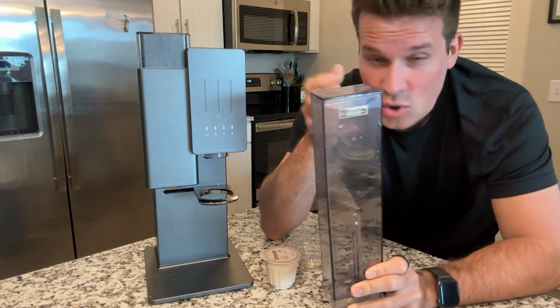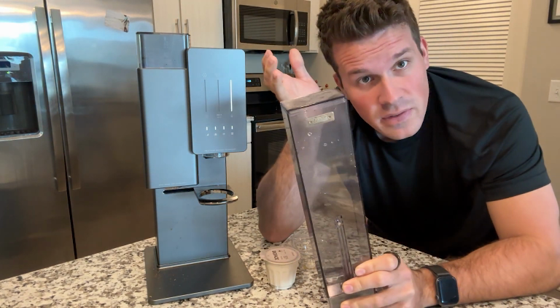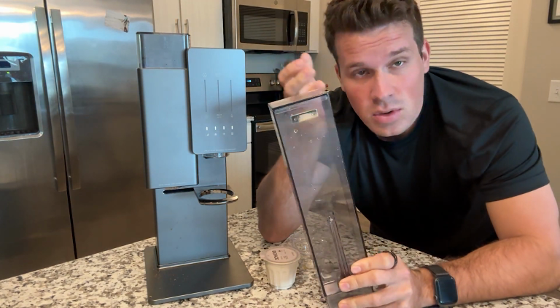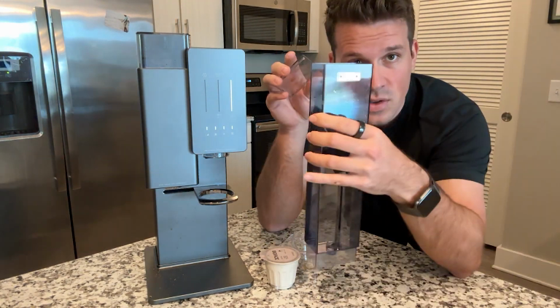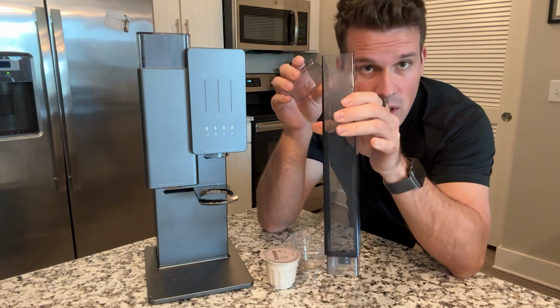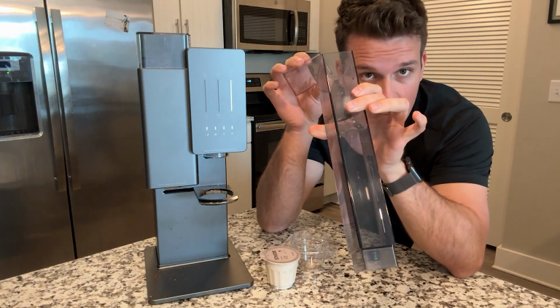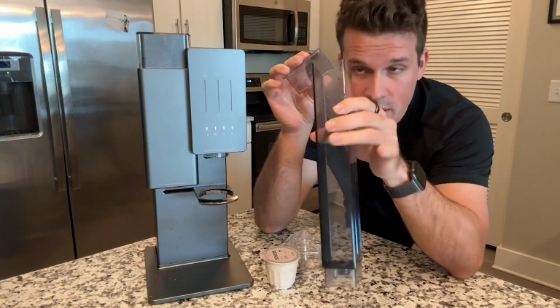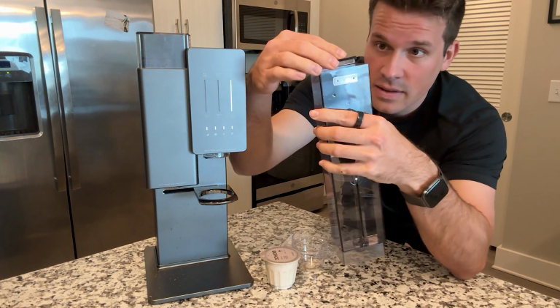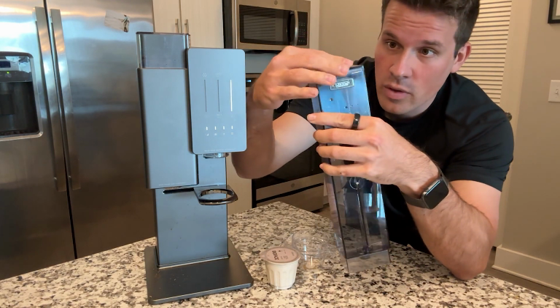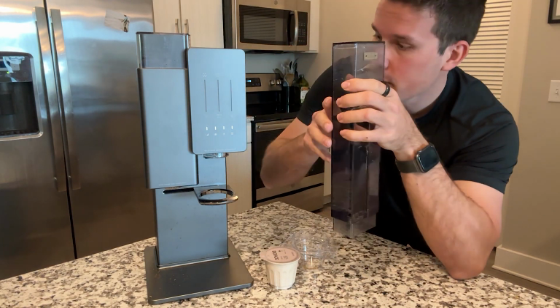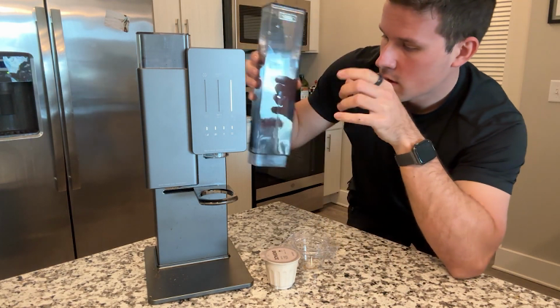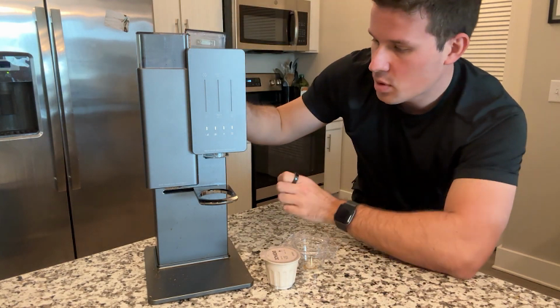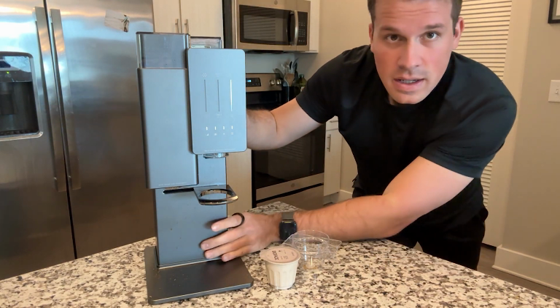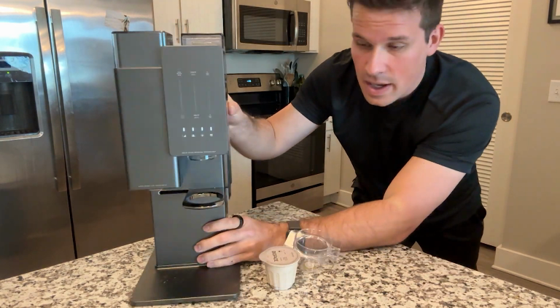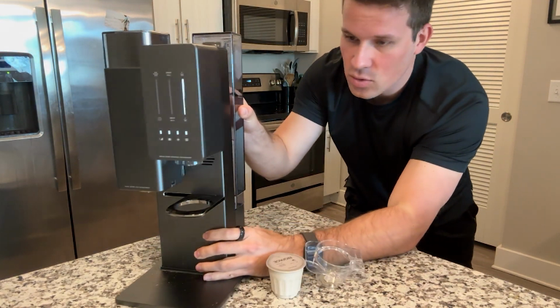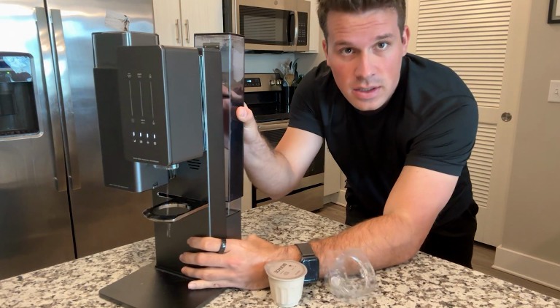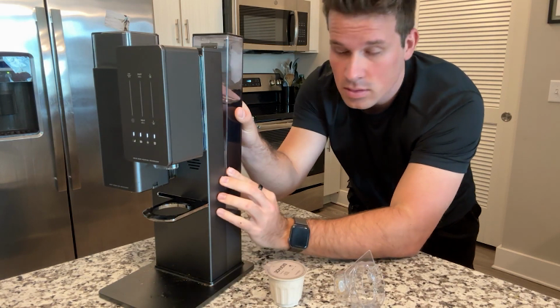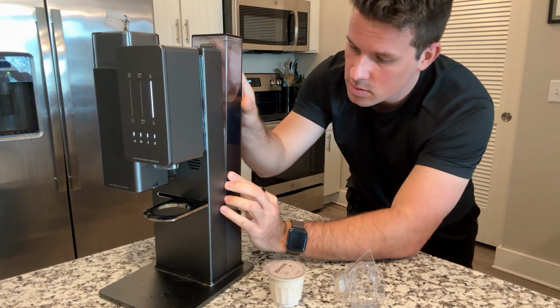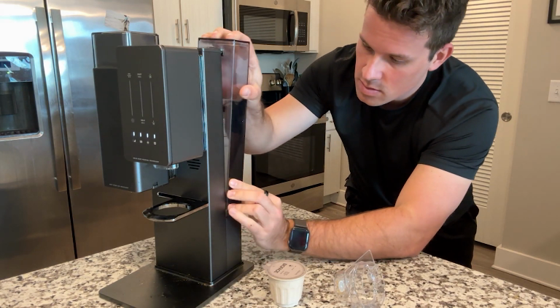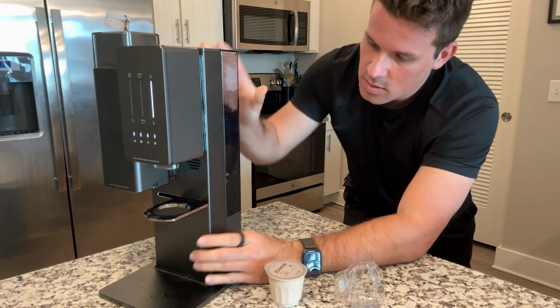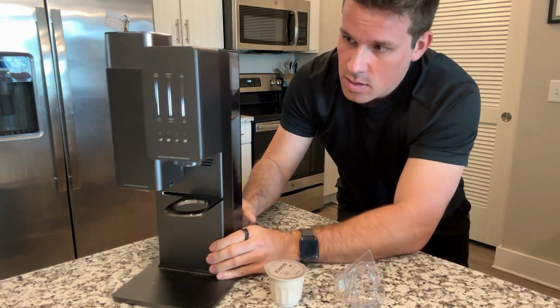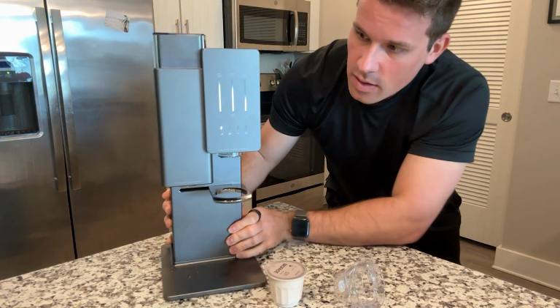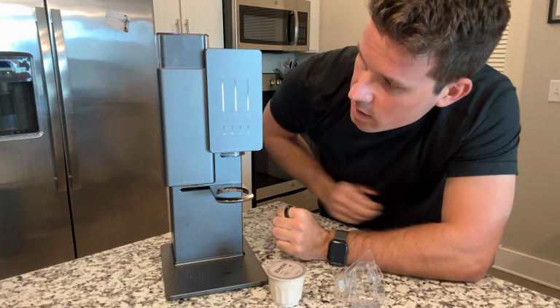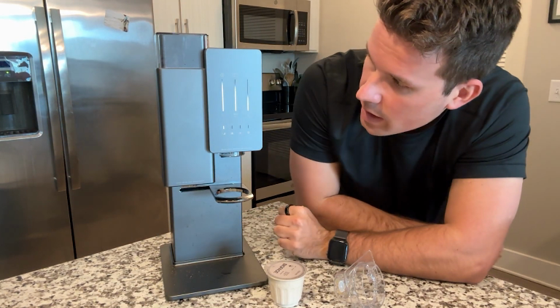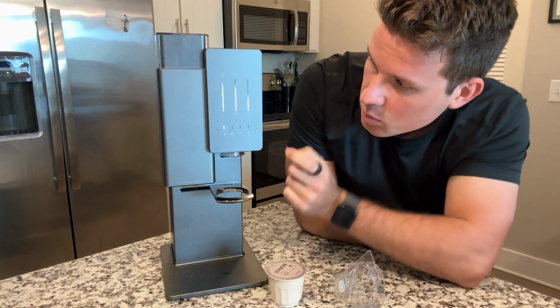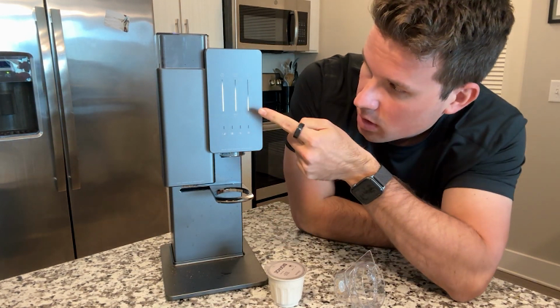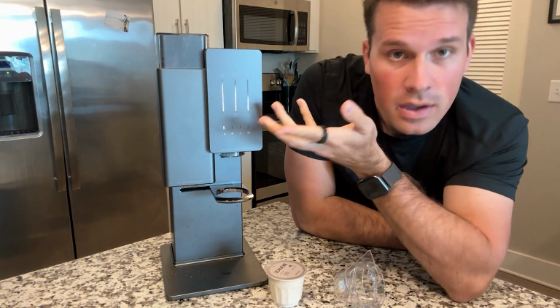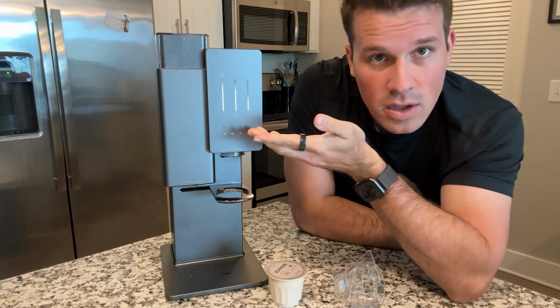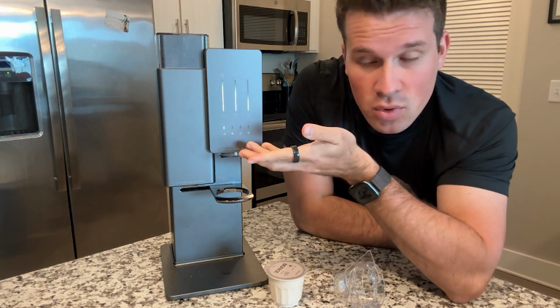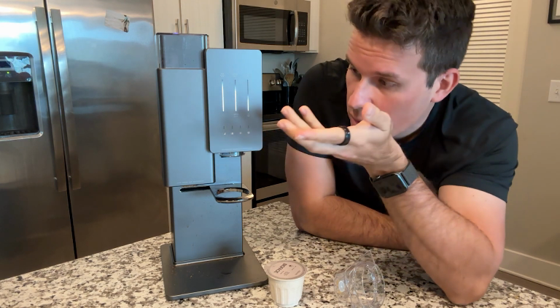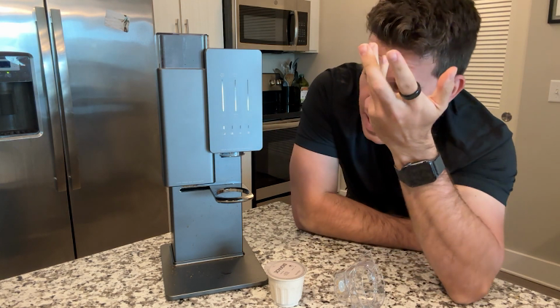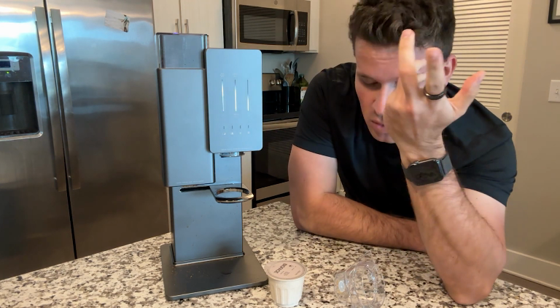It should be self-explanatory but it's not. Just fill it up with water like I just did — at least over half — put it in on the back like you normally do, and the error will turn off. Now you're ready to brew like normal.